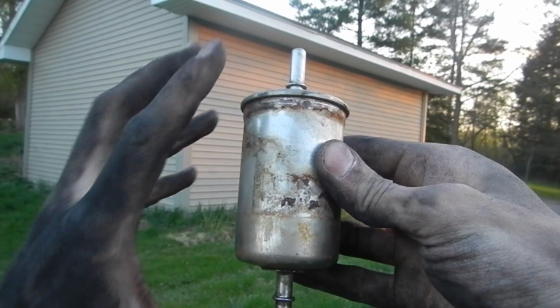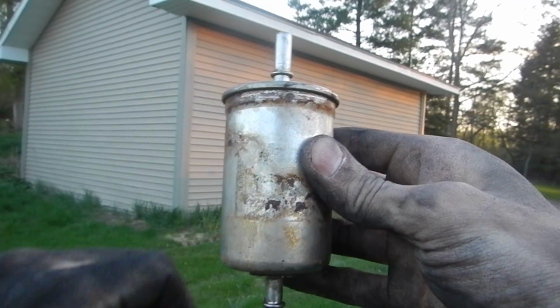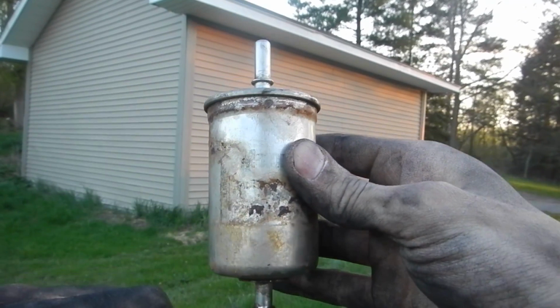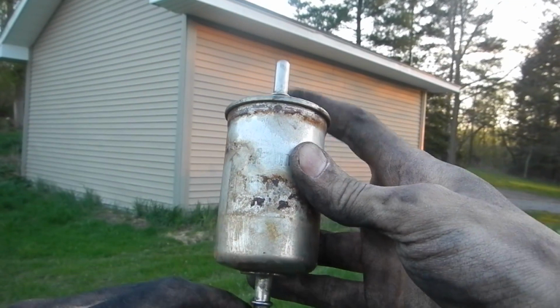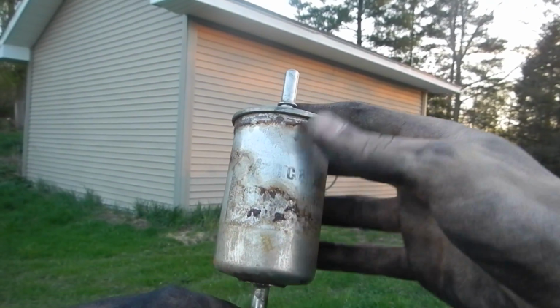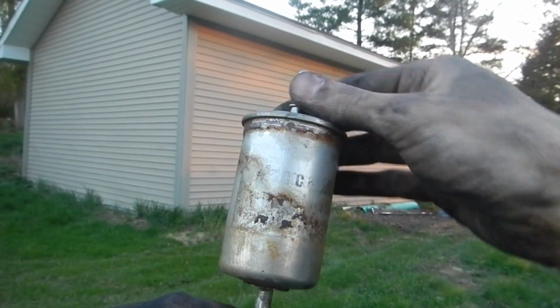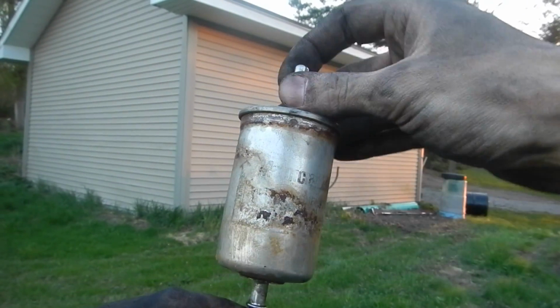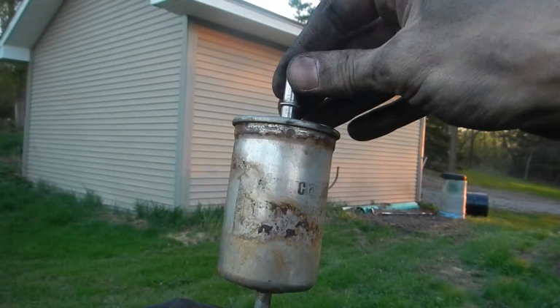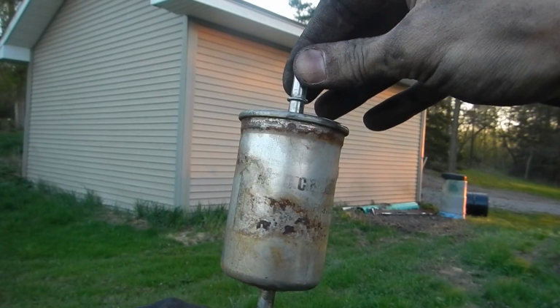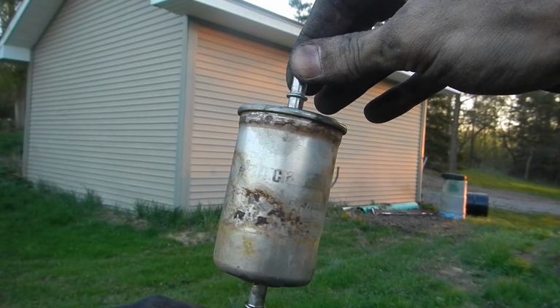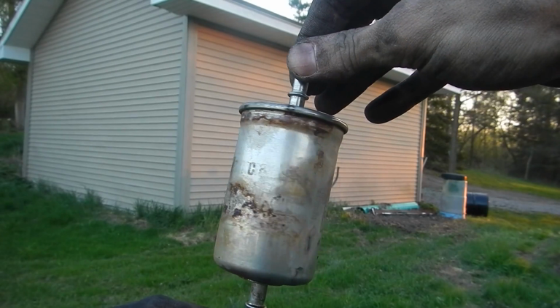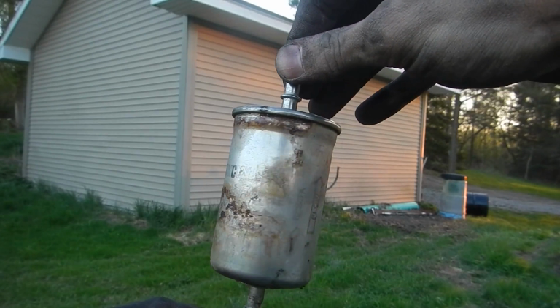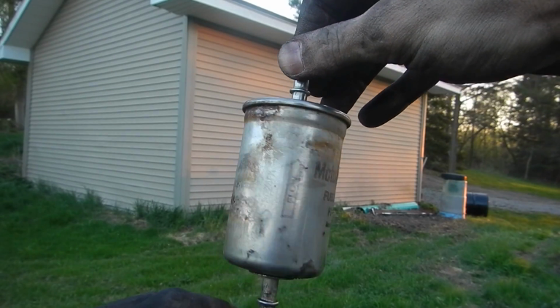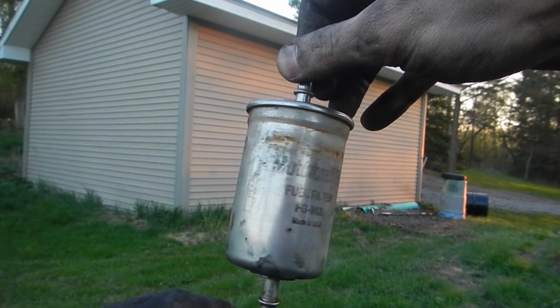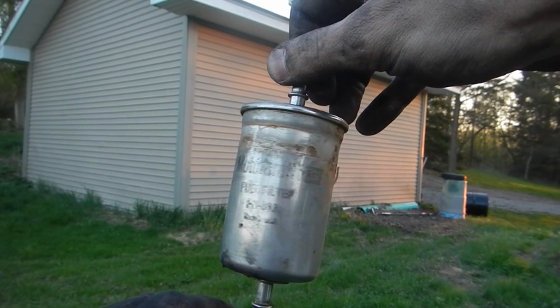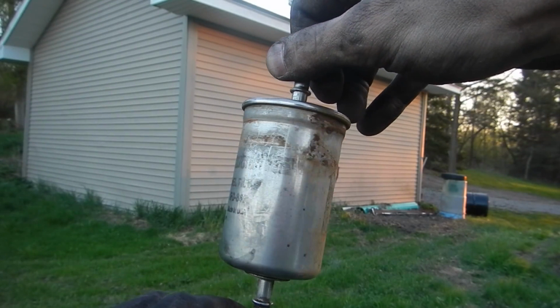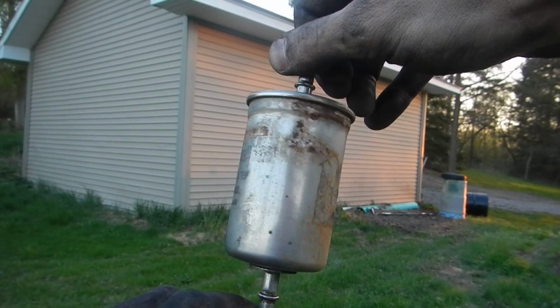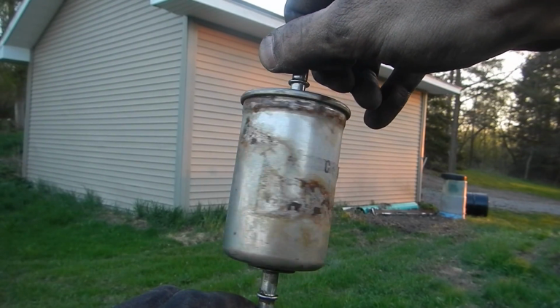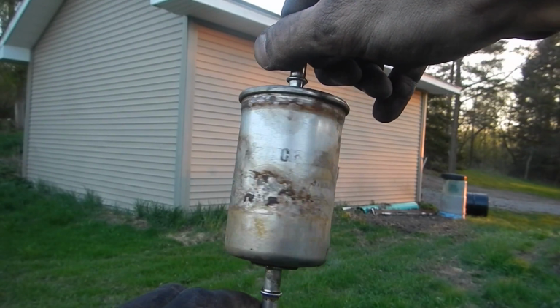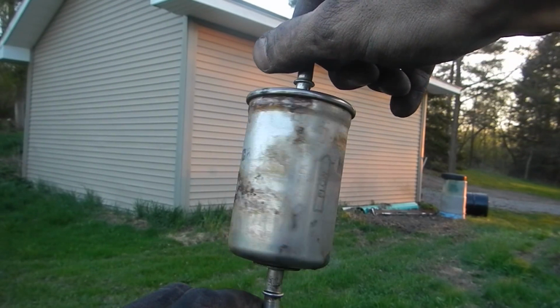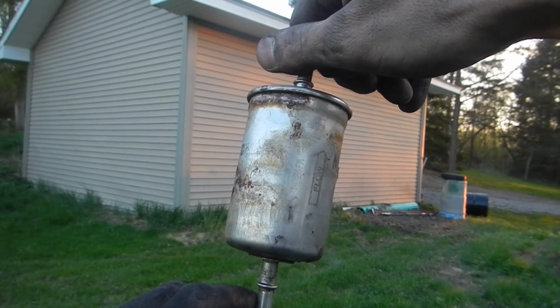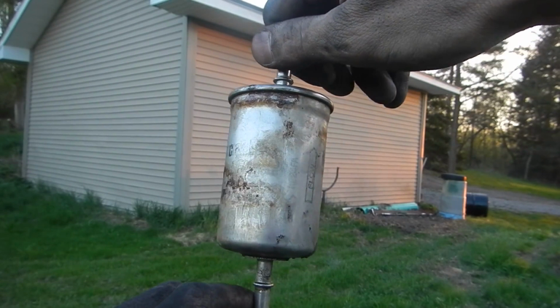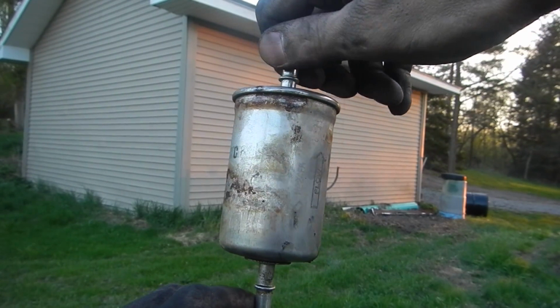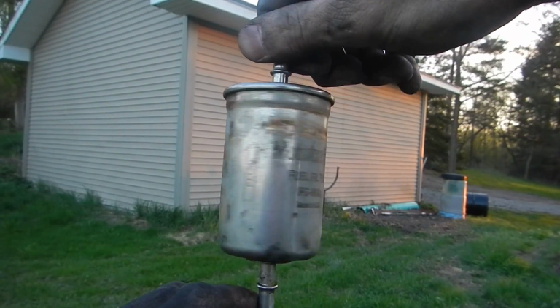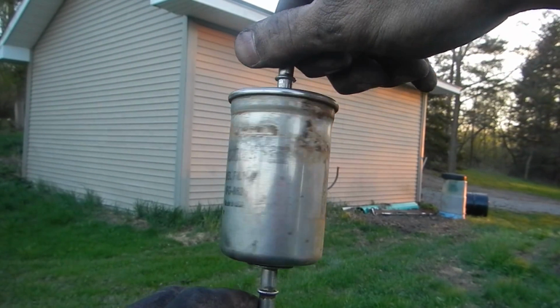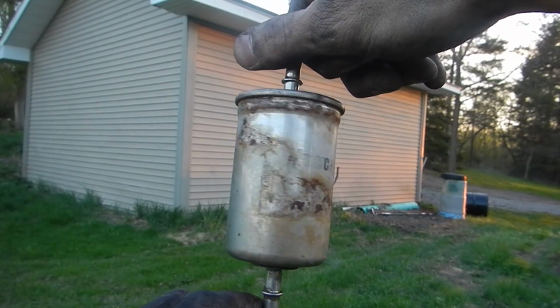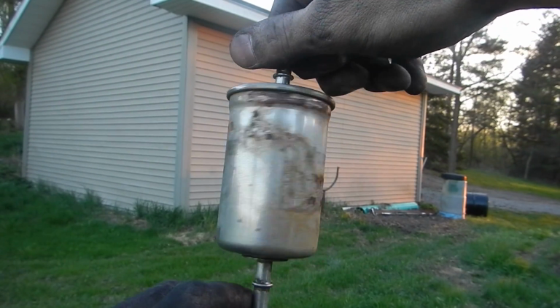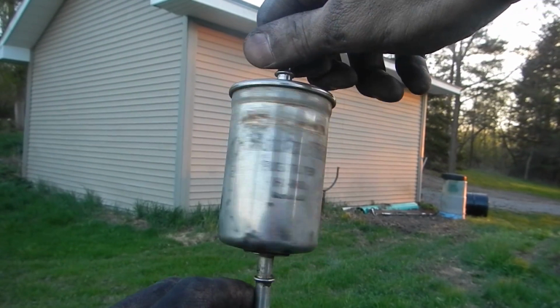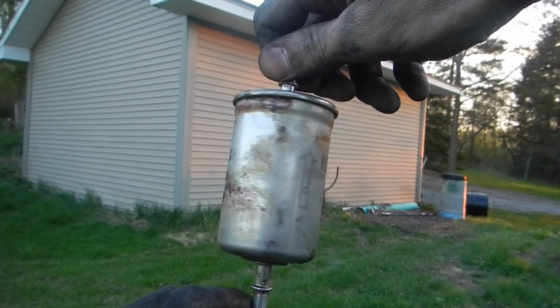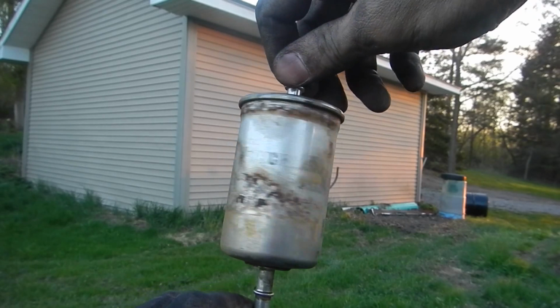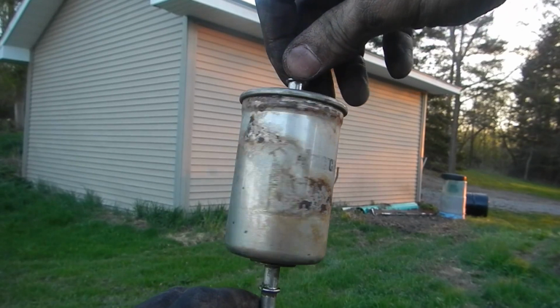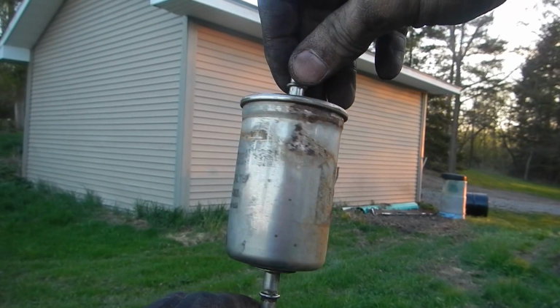You can see it looks like the original Motorcraft filter is in there. If I had a fuel pressure tester I could check it, but I'm pretty confident that this is the problem.